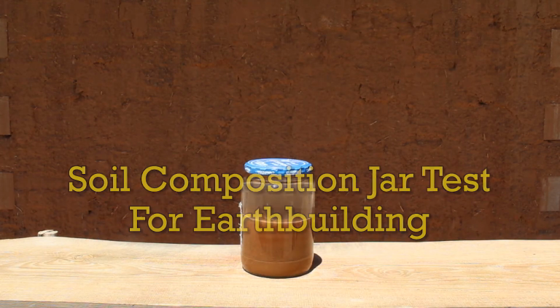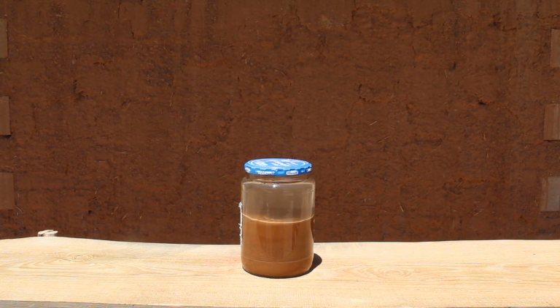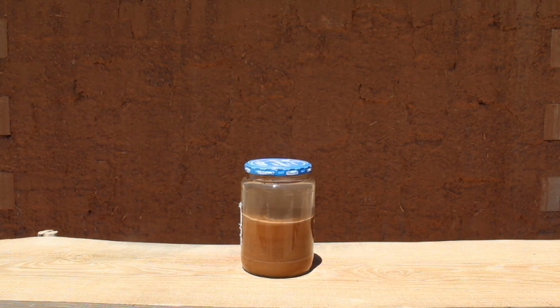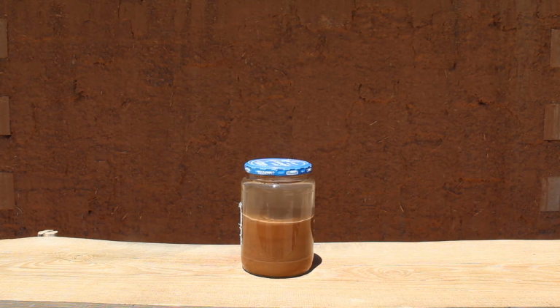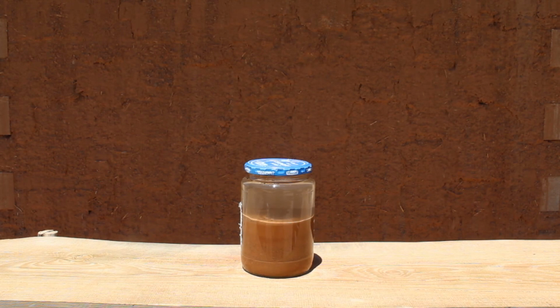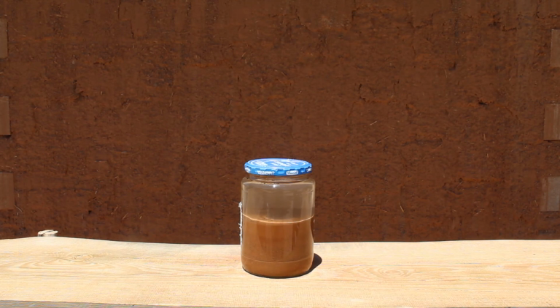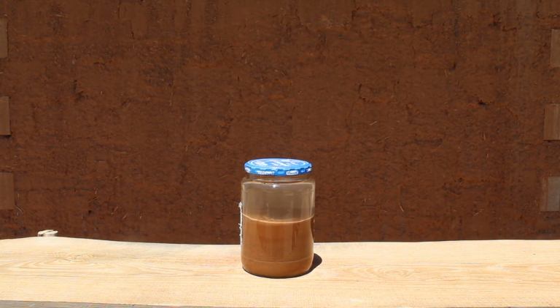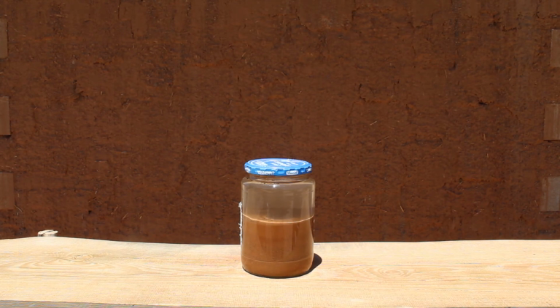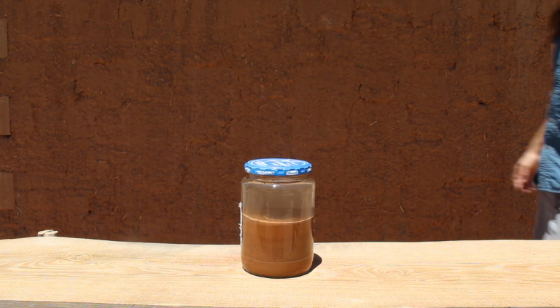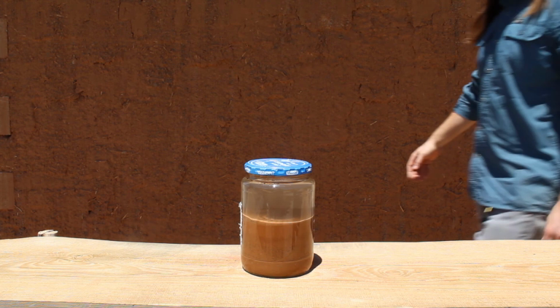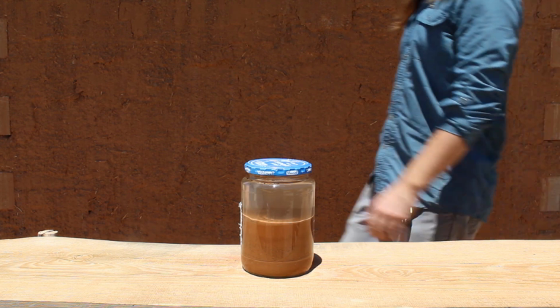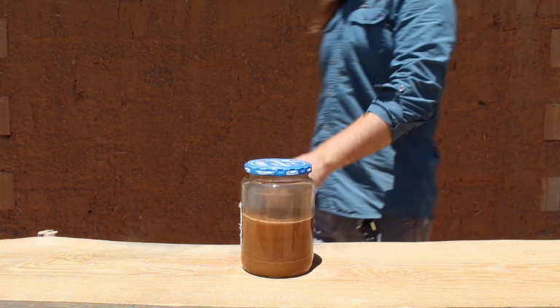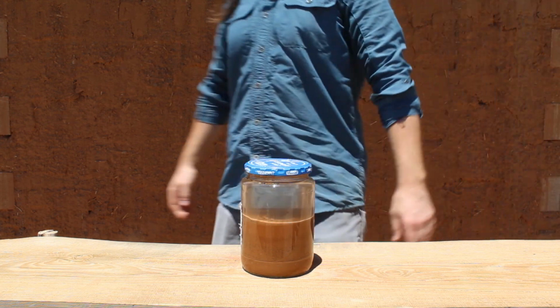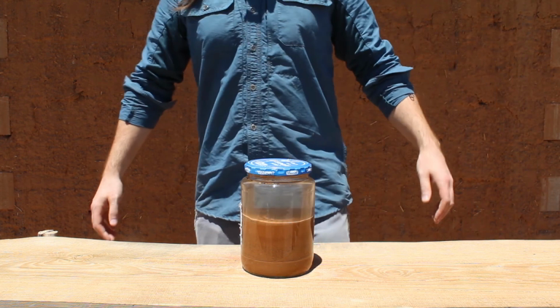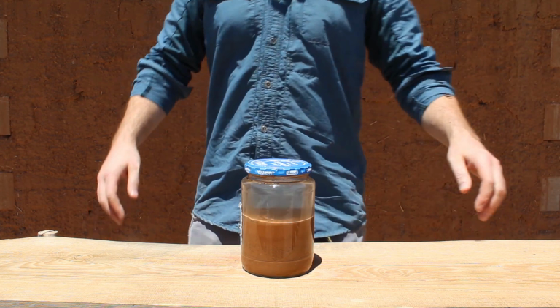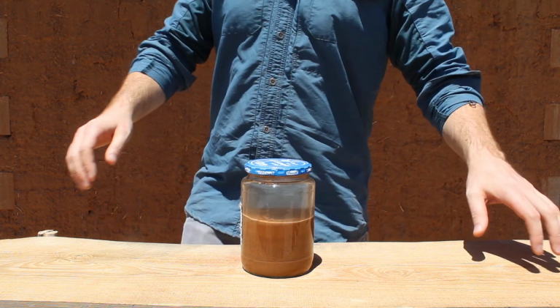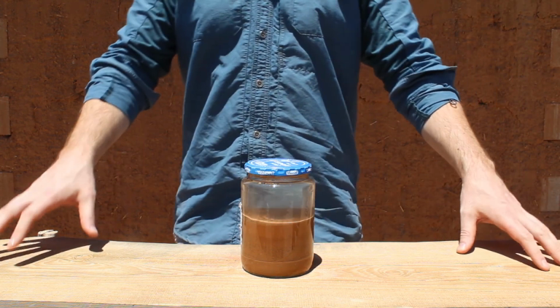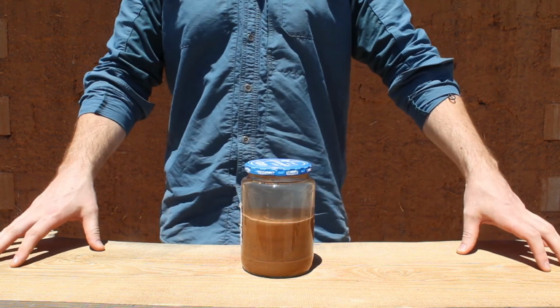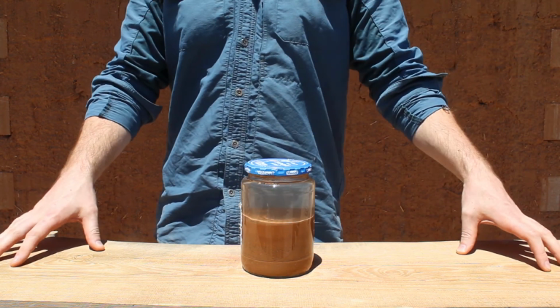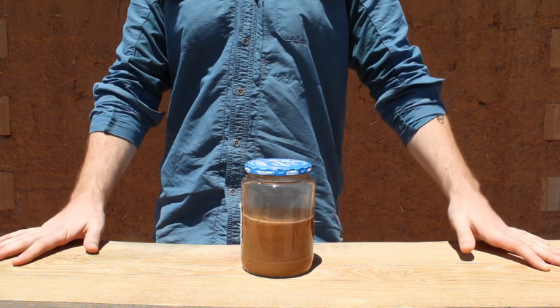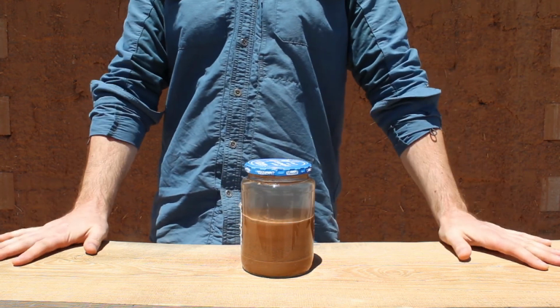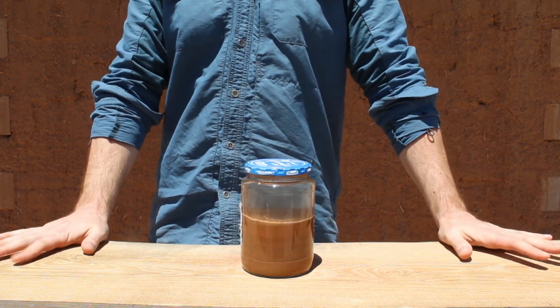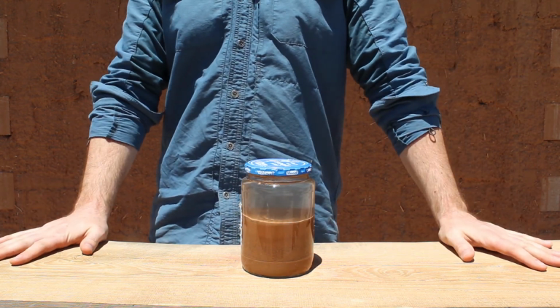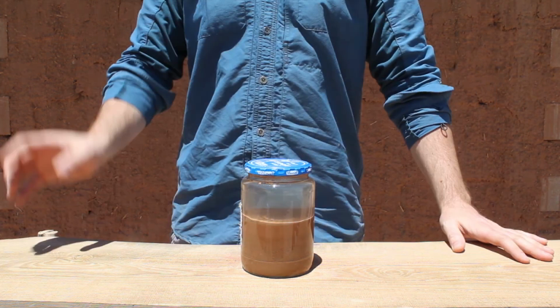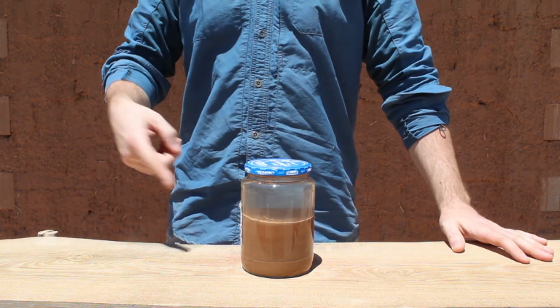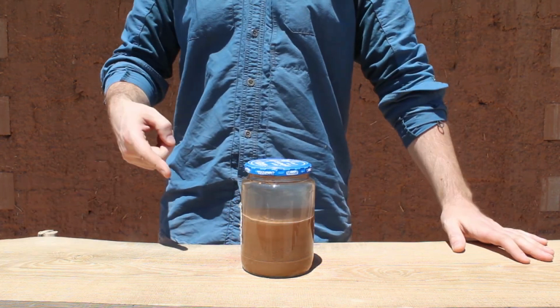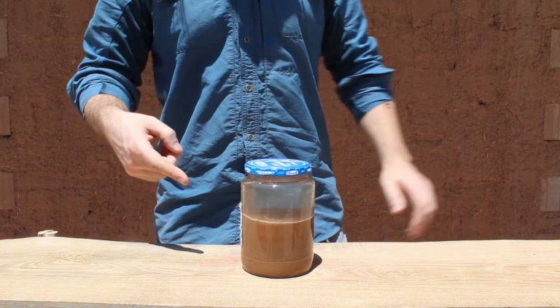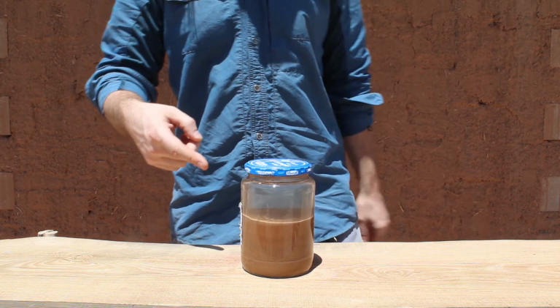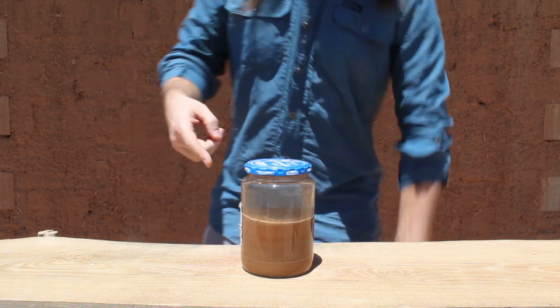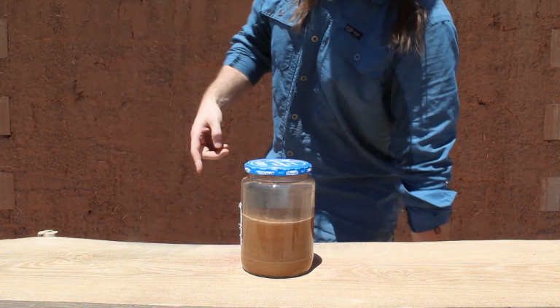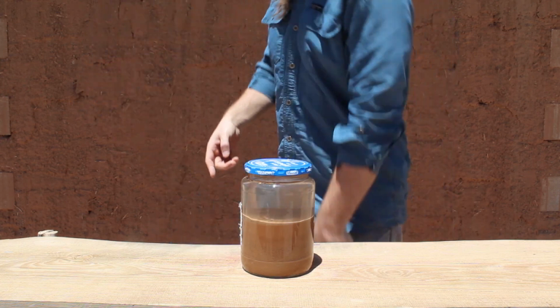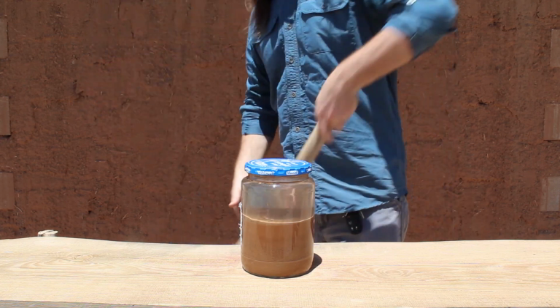Here we're going to figure out how to do a simple at-home soil test for determining soil composition, specifically with regards to earth building — figuring out if your soil will make a wall like this.